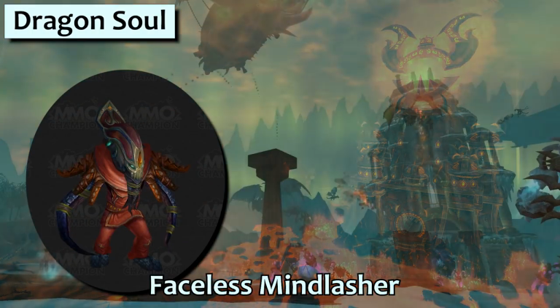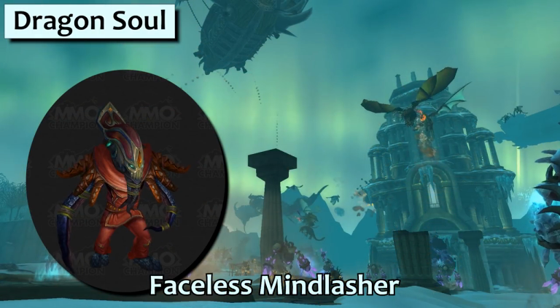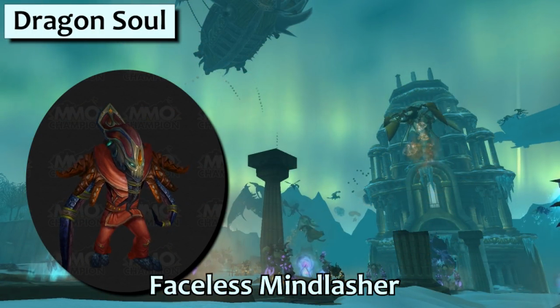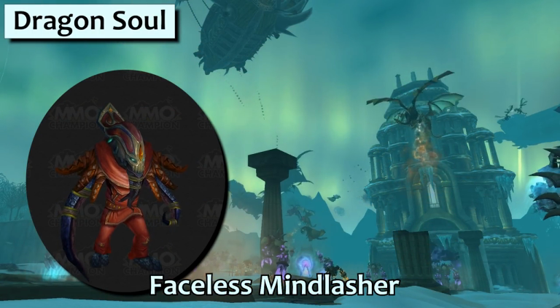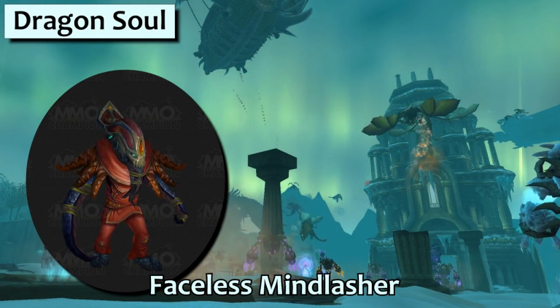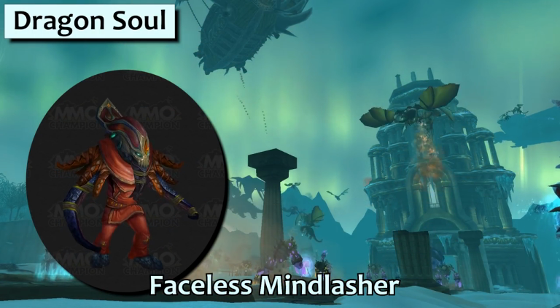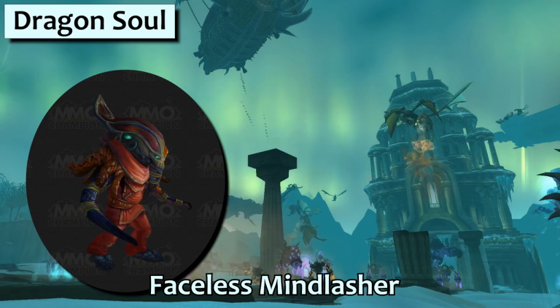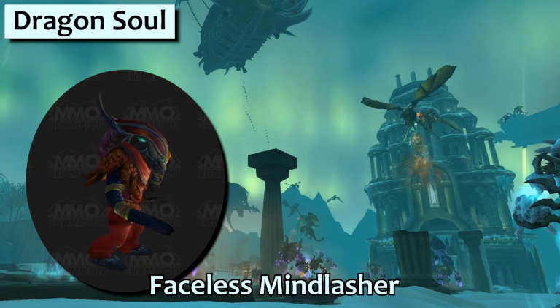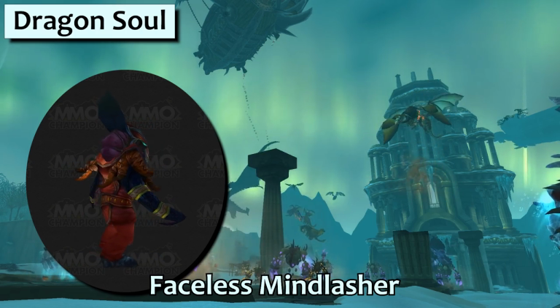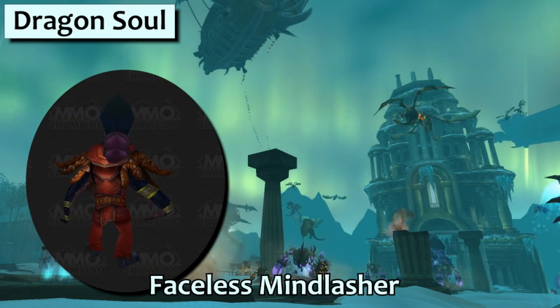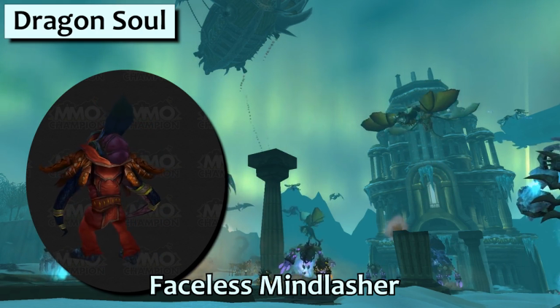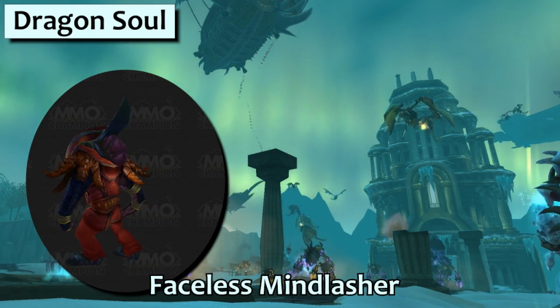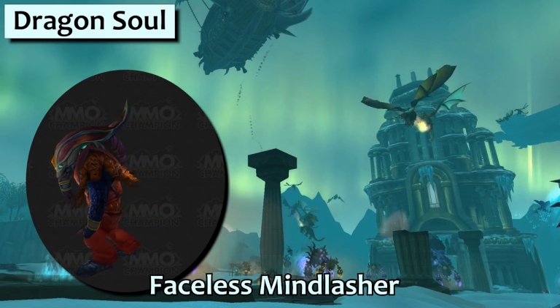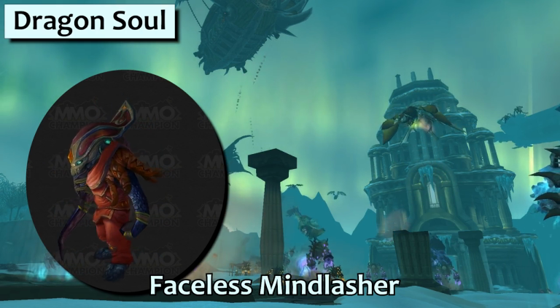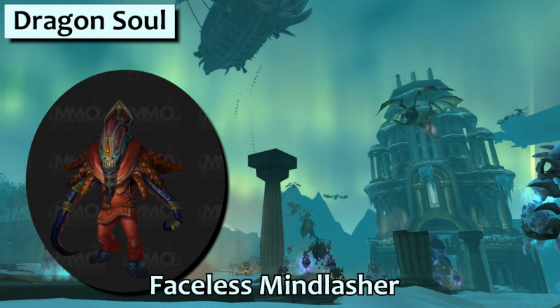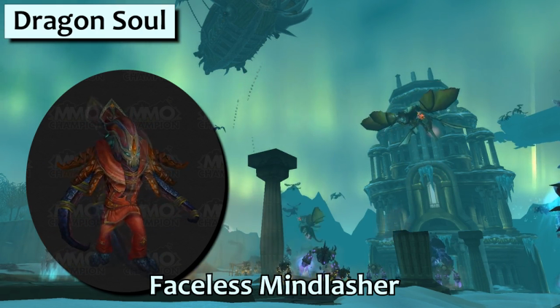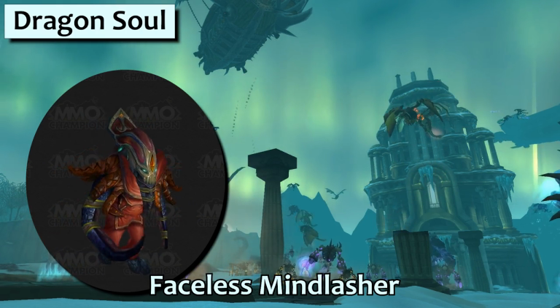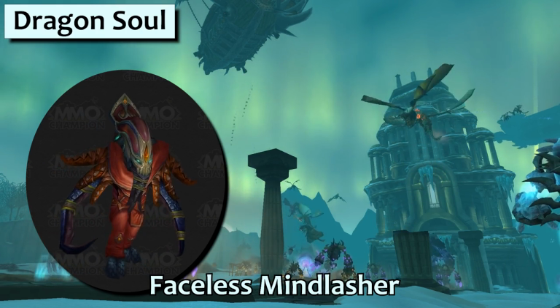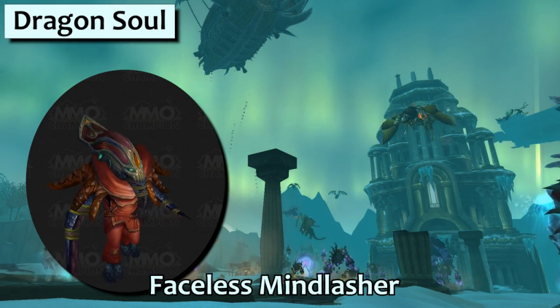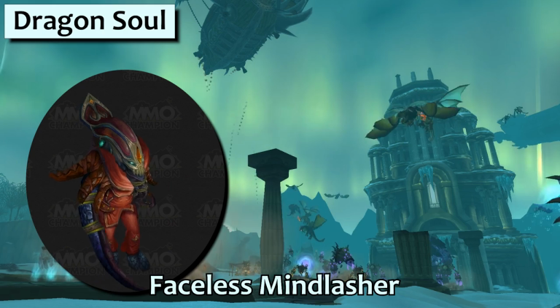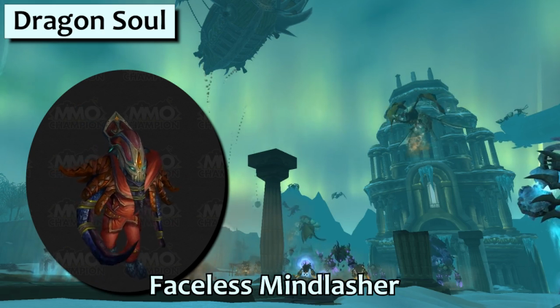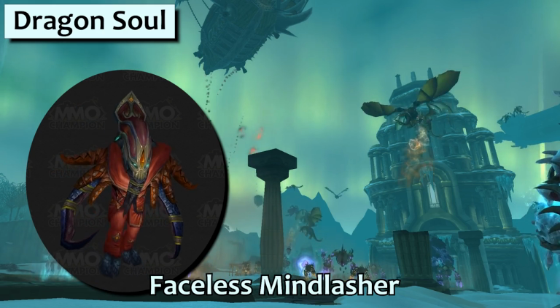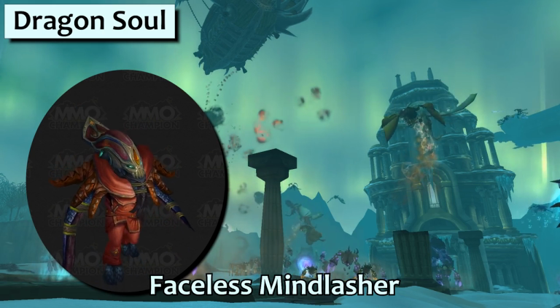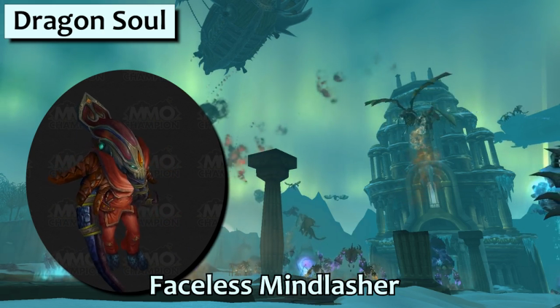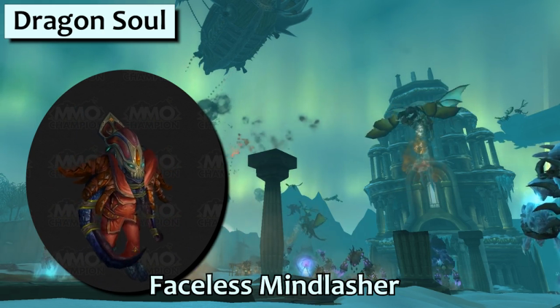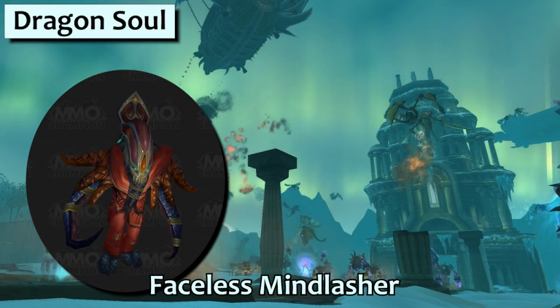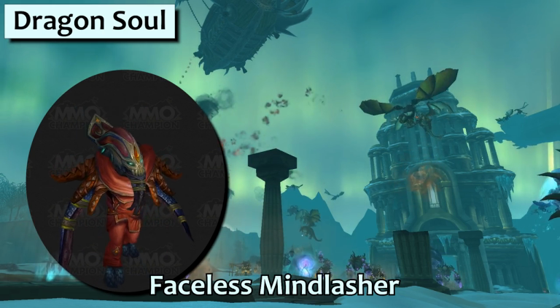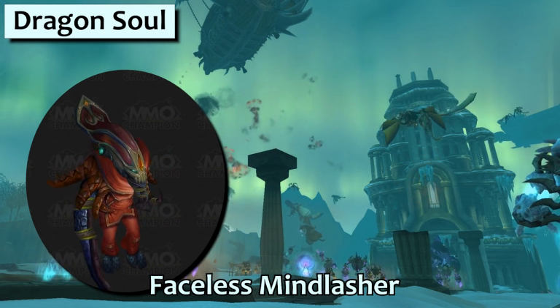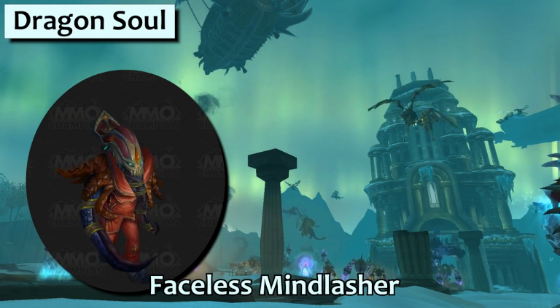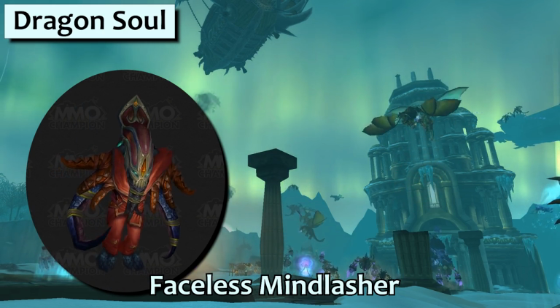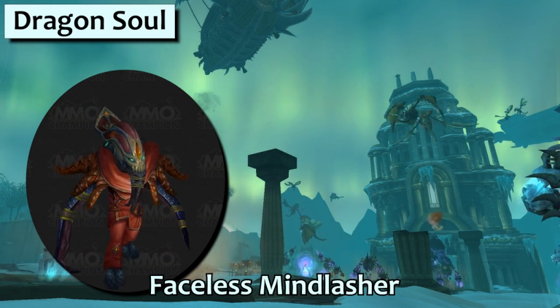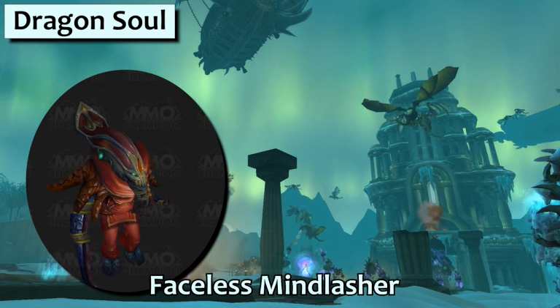The Faceless Mind Lasher comes from Yor'sahj in Dragon Soul, and this is another excellent Shadow Priest buddy. I enjoy that he has neck tentacles in addition to his arms. It looks like he's impaled an octopus over his head as a scarf.